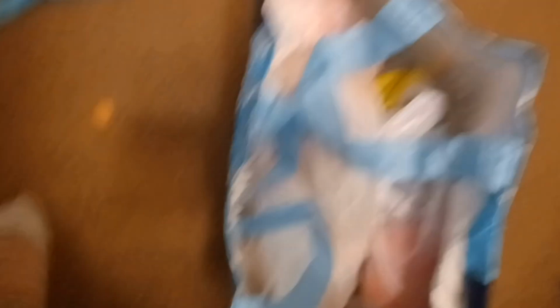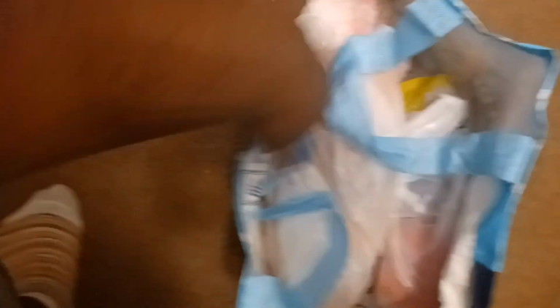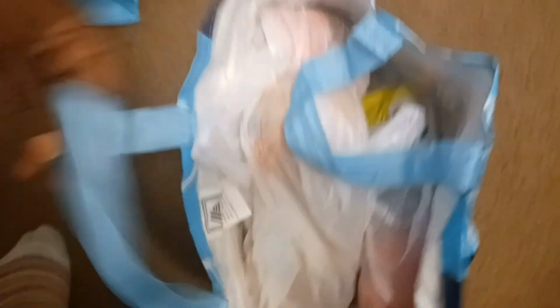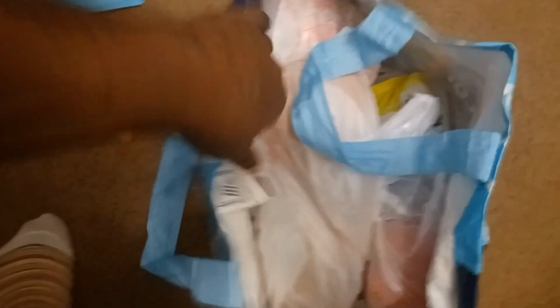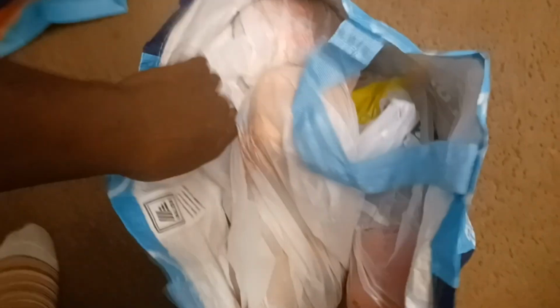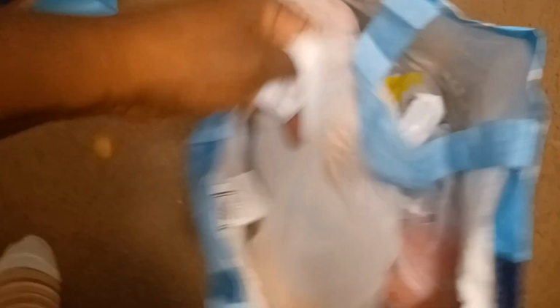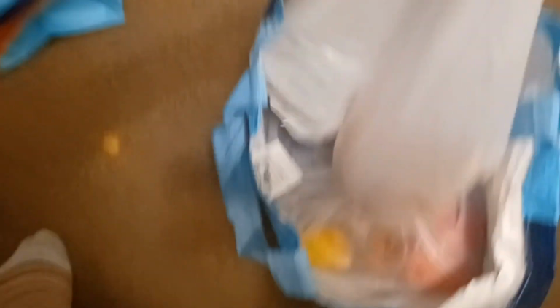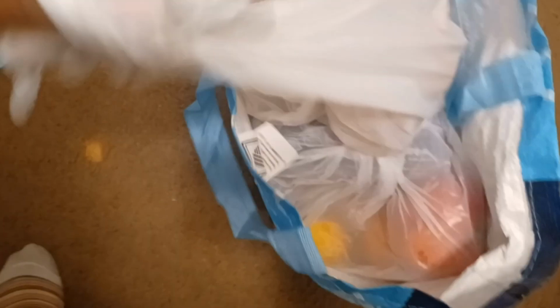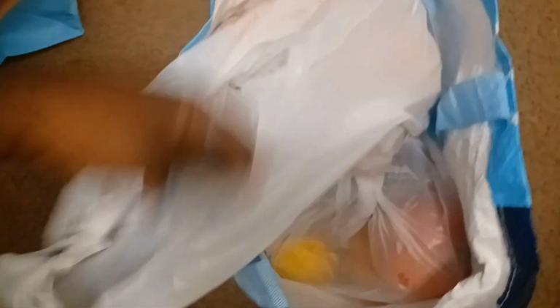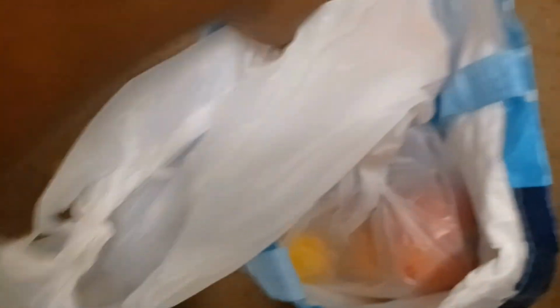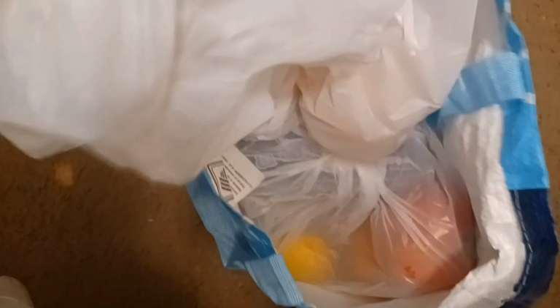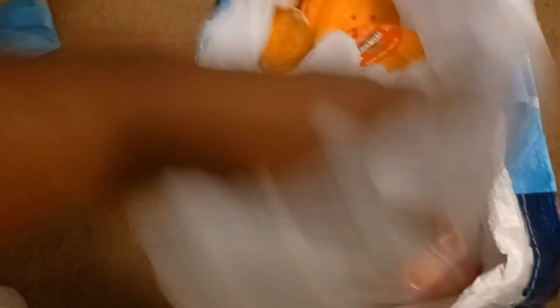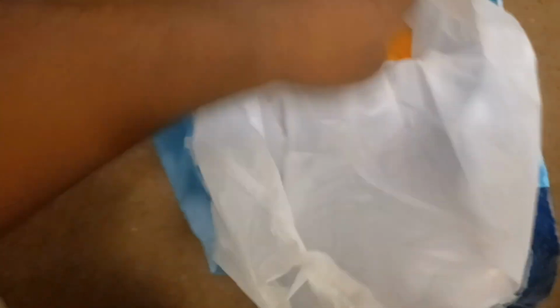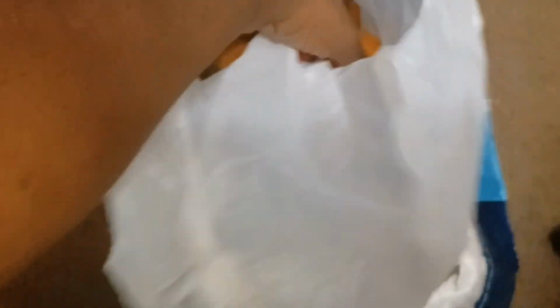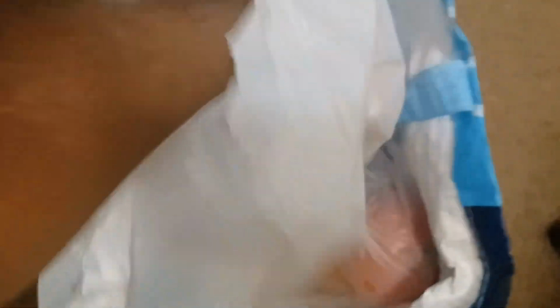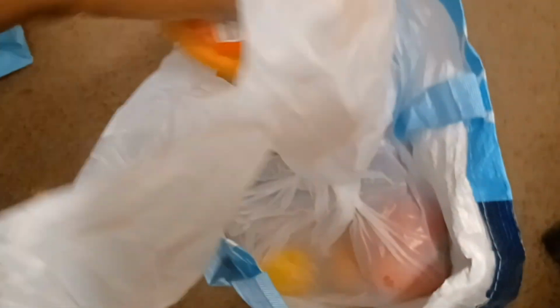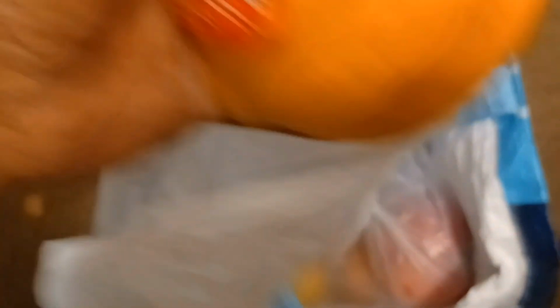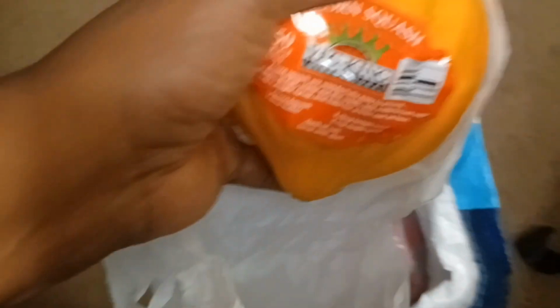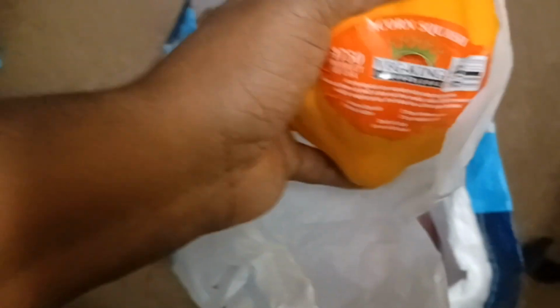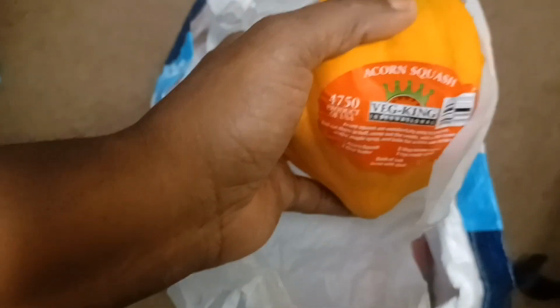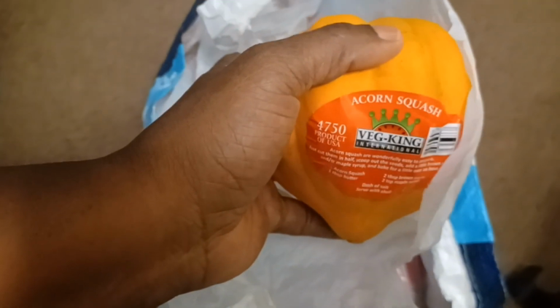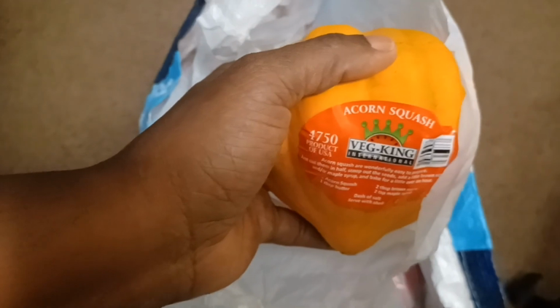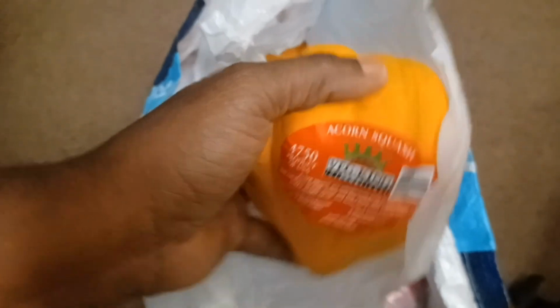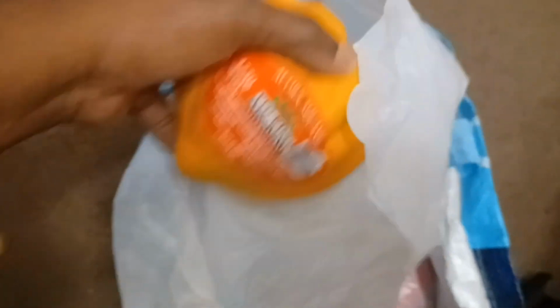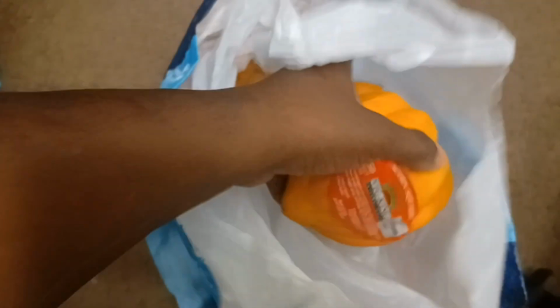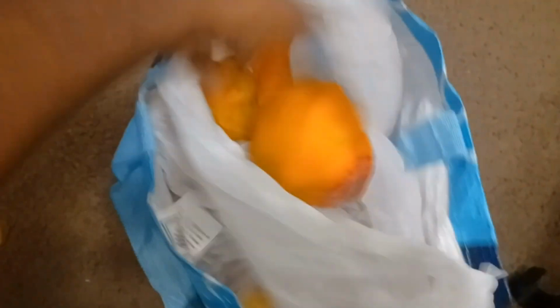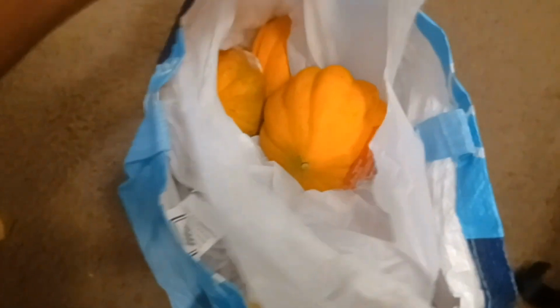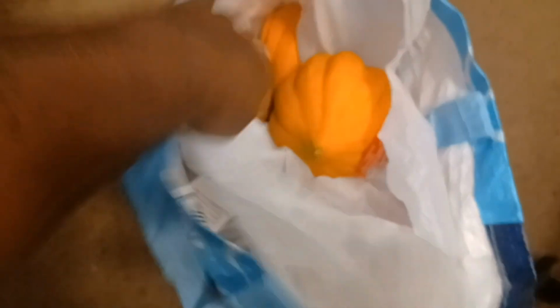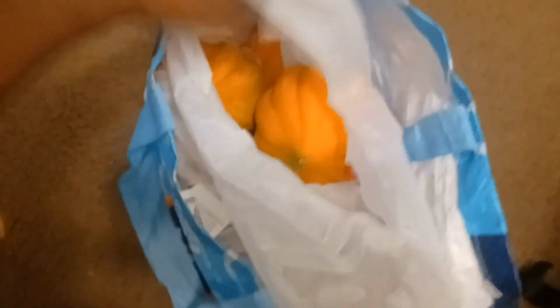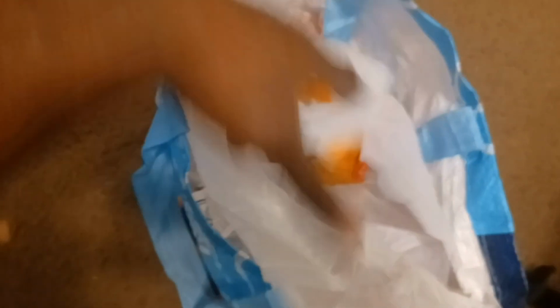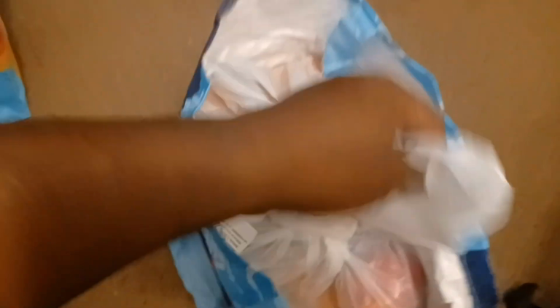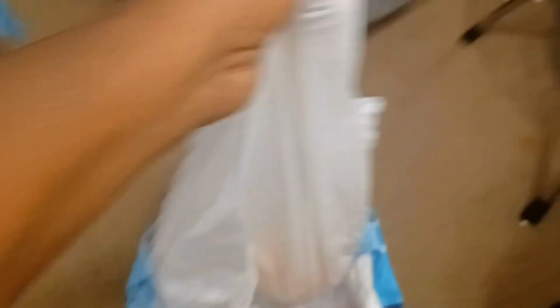So let's check this bag here. My sister took me to the farmer's market and she got me some acorn squash — I got three acorn squashes here, which is so cool.